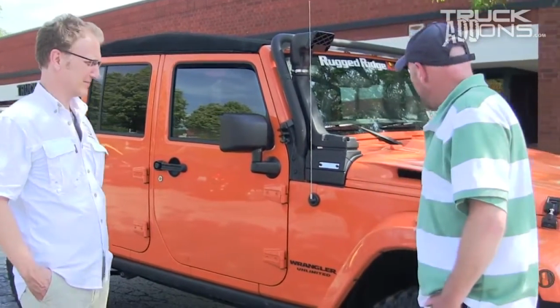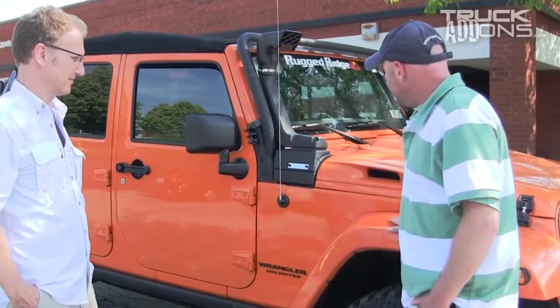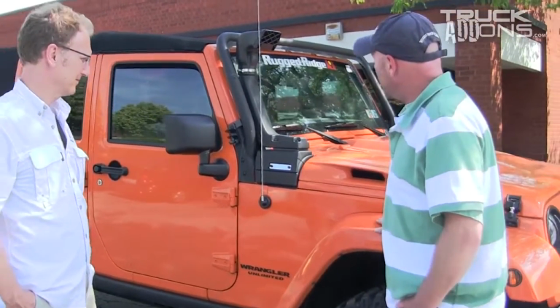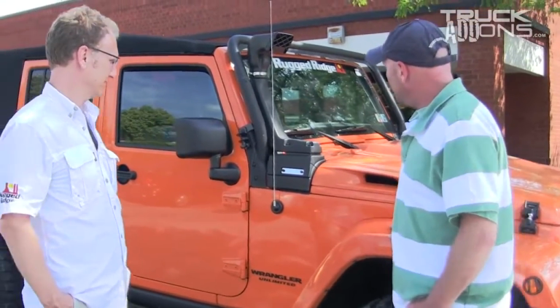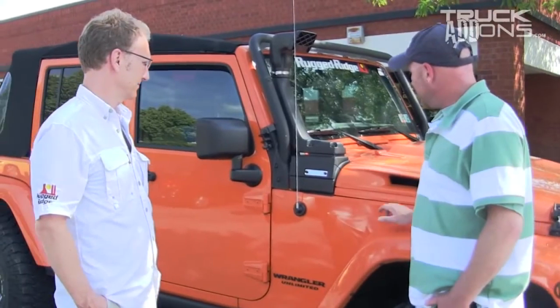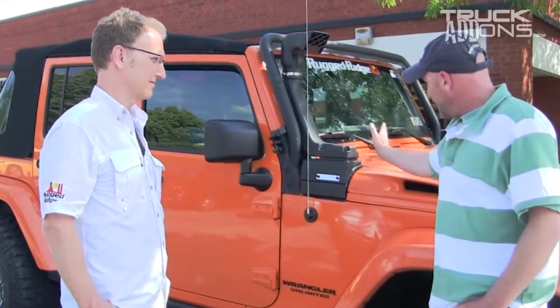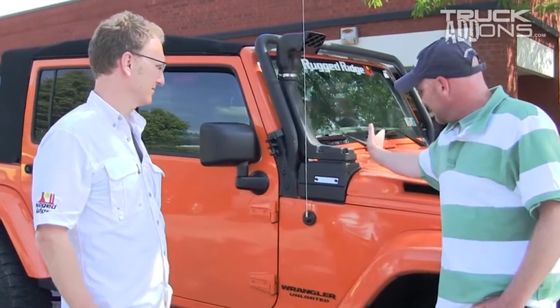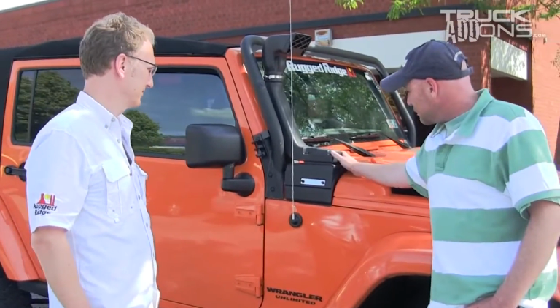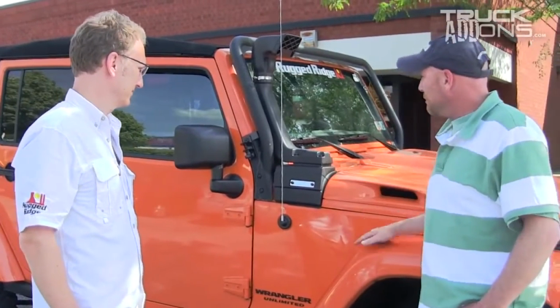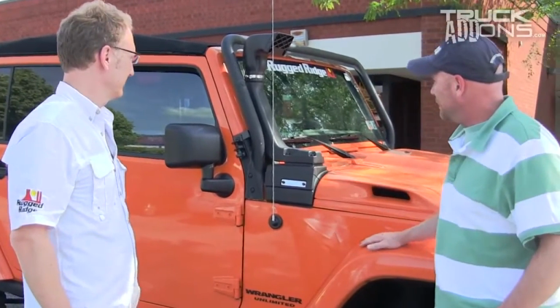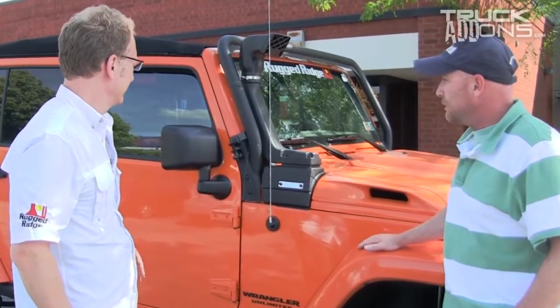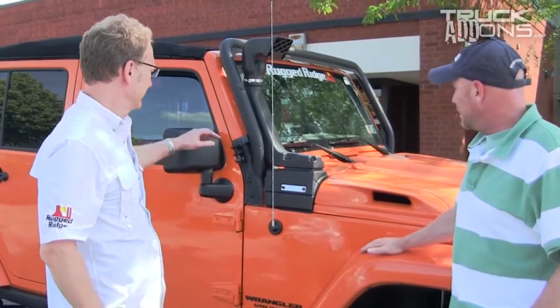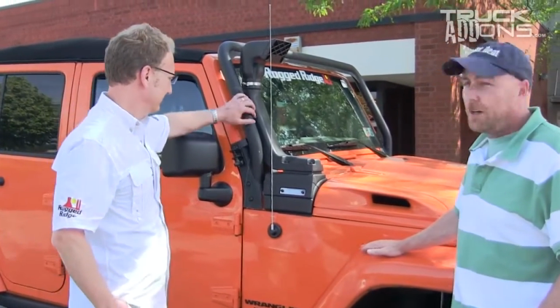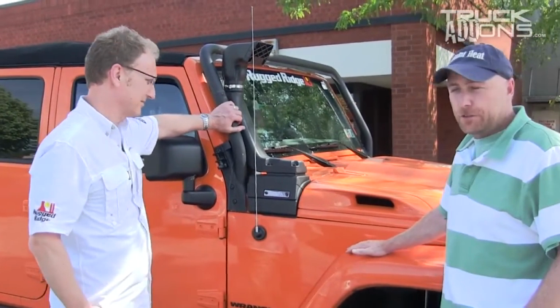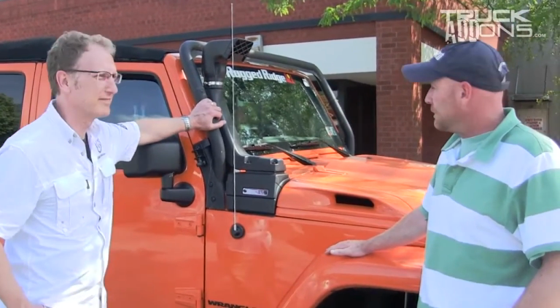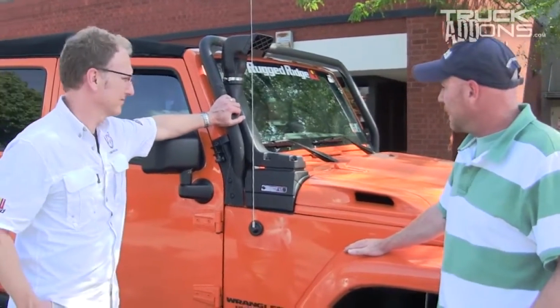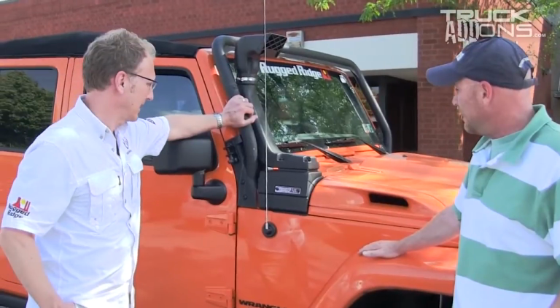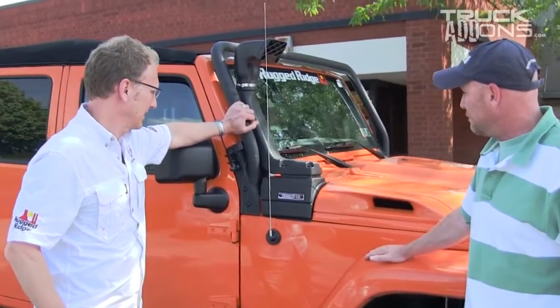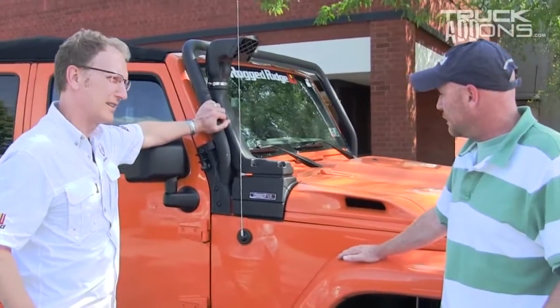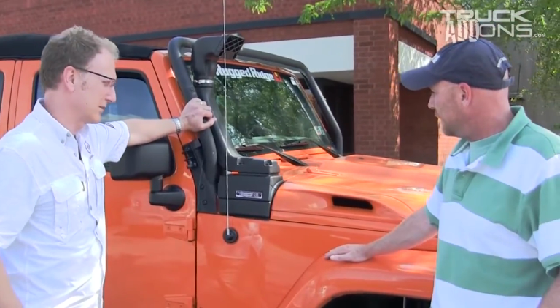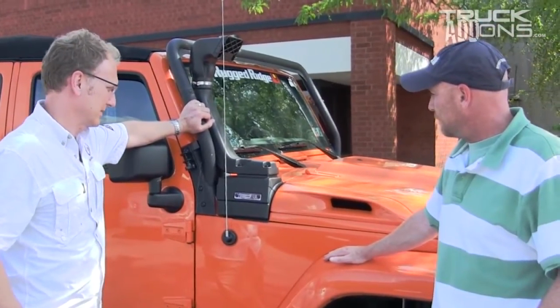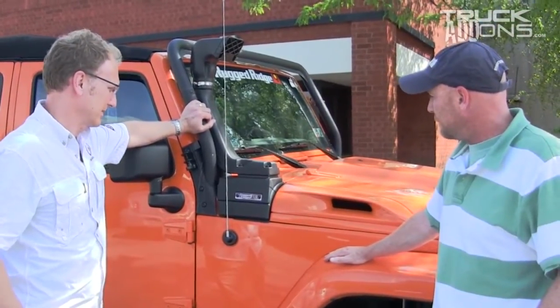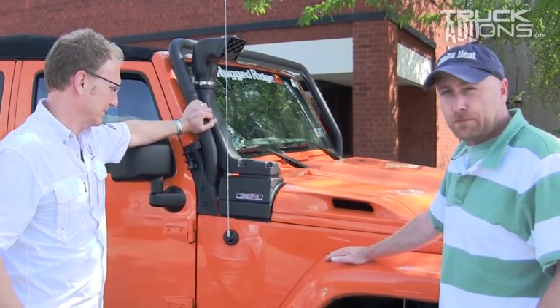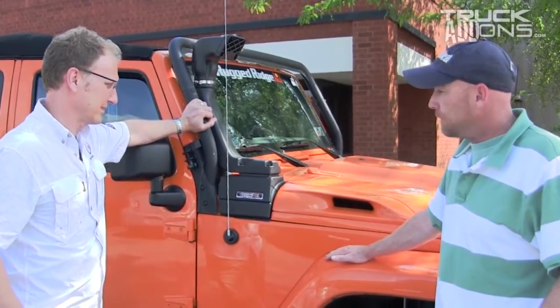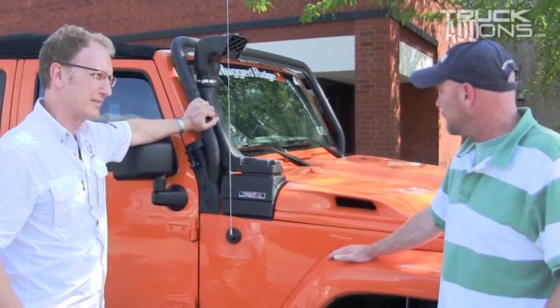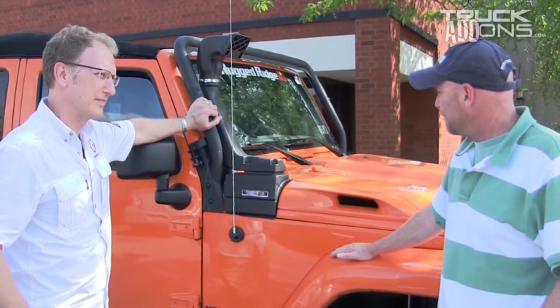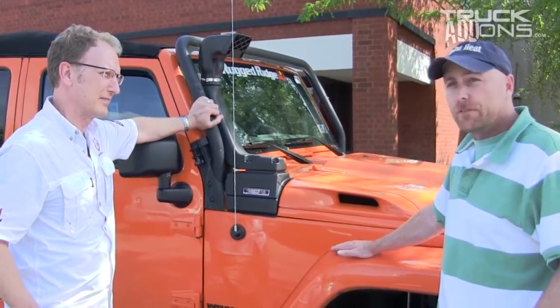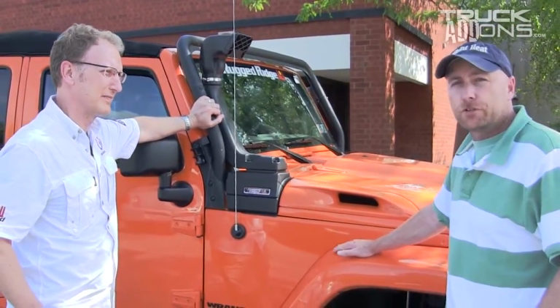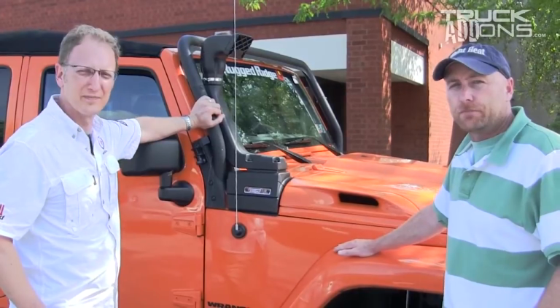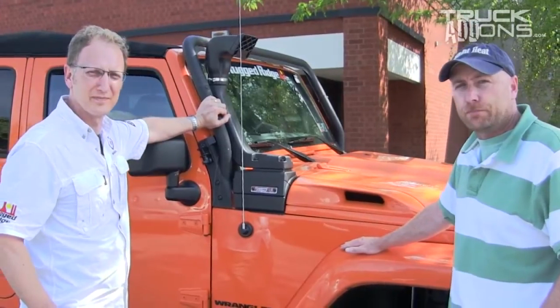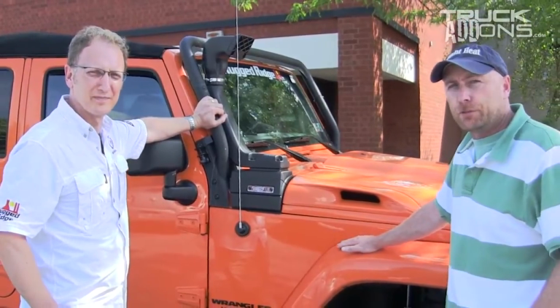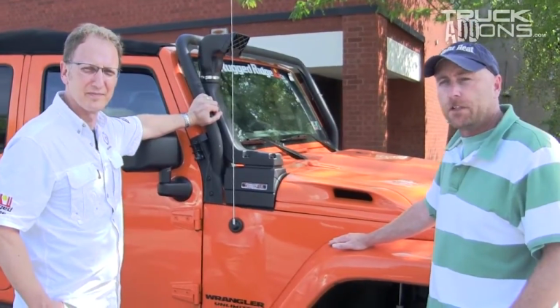Mark, why don't you tell us a little bit about the snorkel system on this. I know it's a bit of a modular system, so you can kind of add pieces to it. And it seems to be probably the most versatile one on the market.